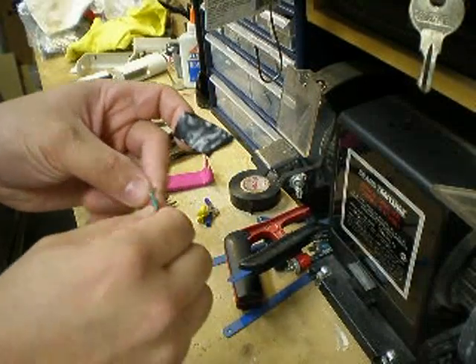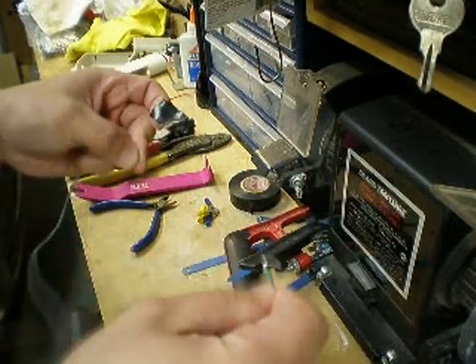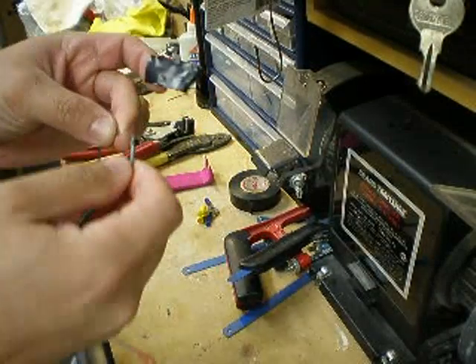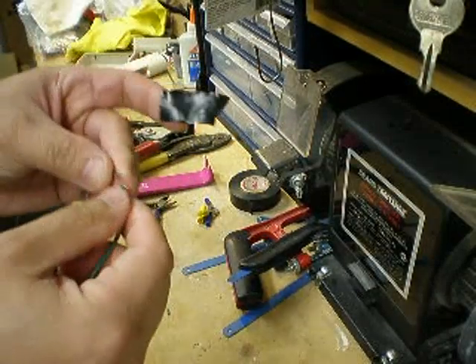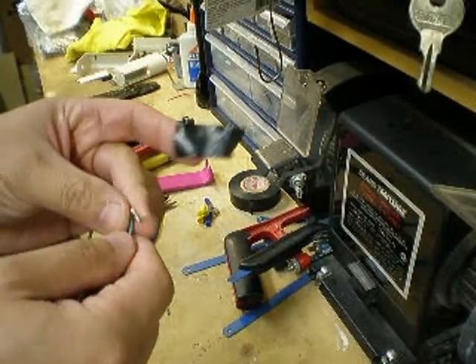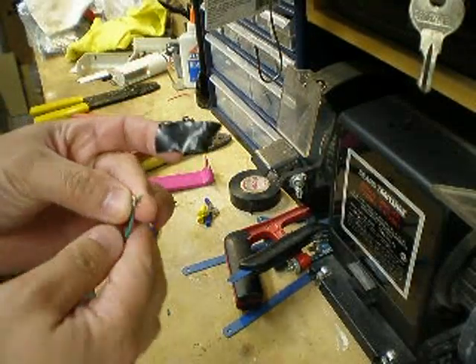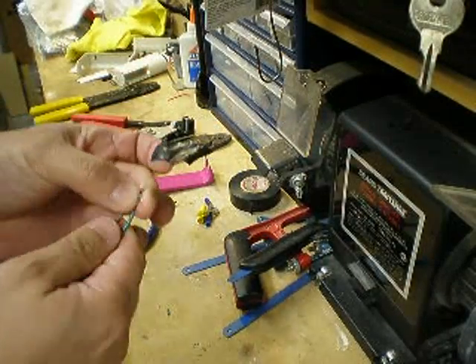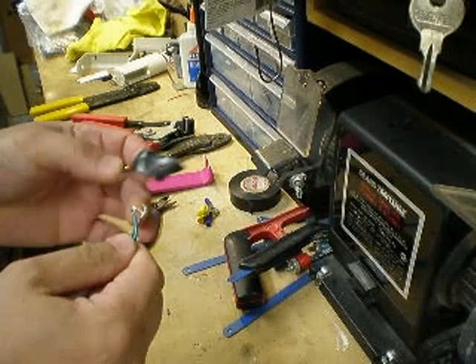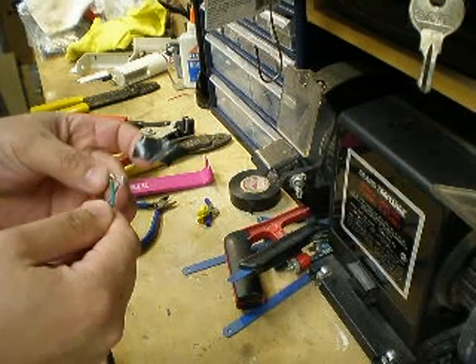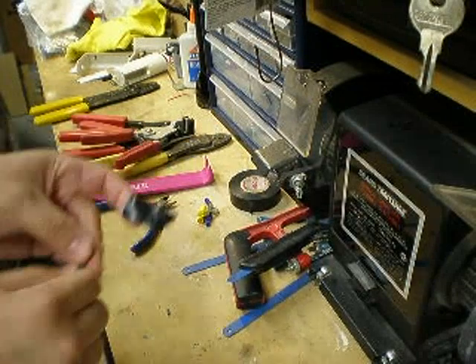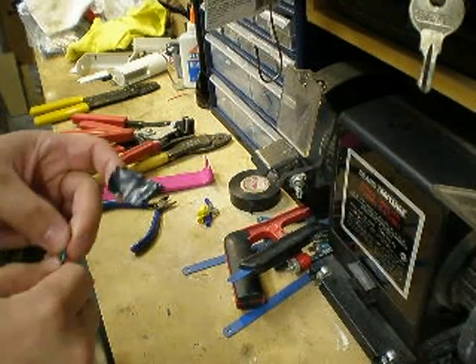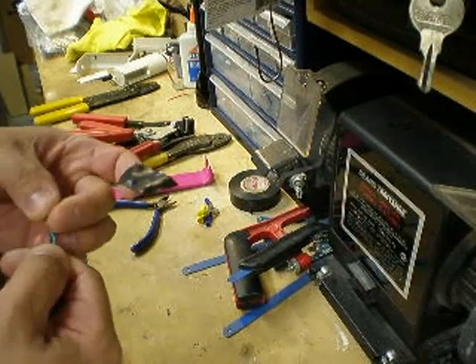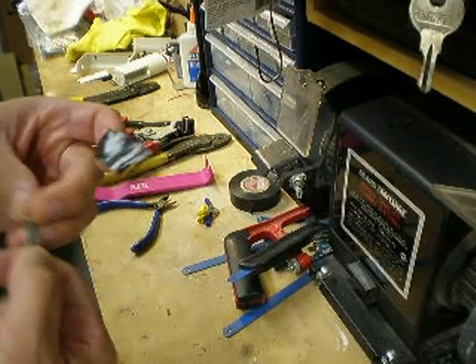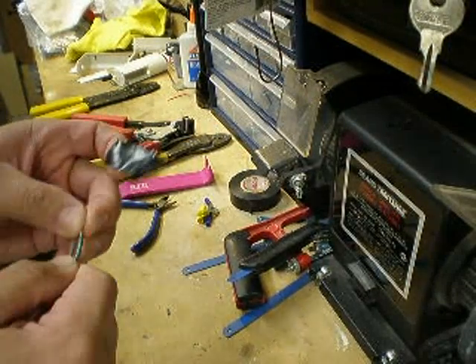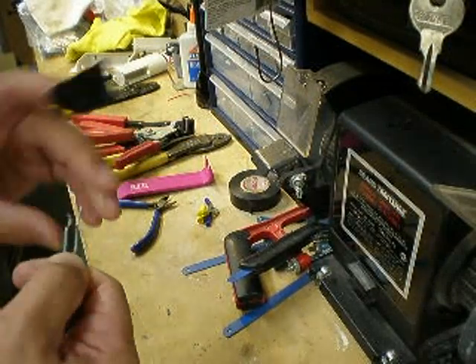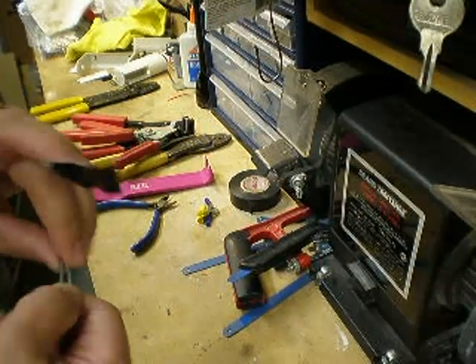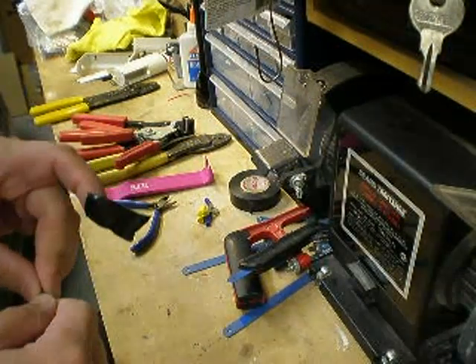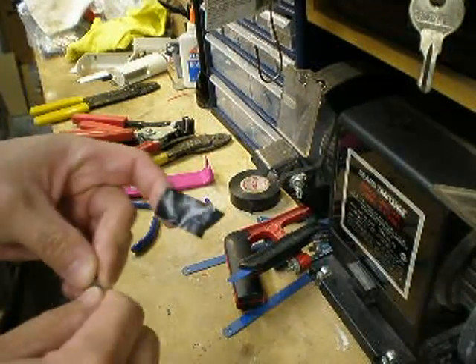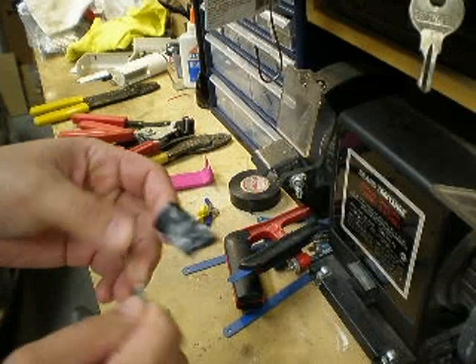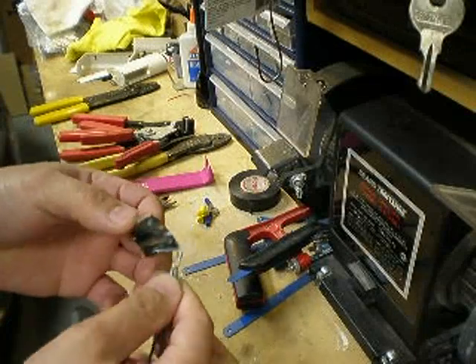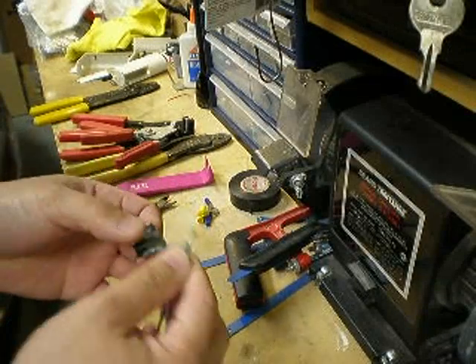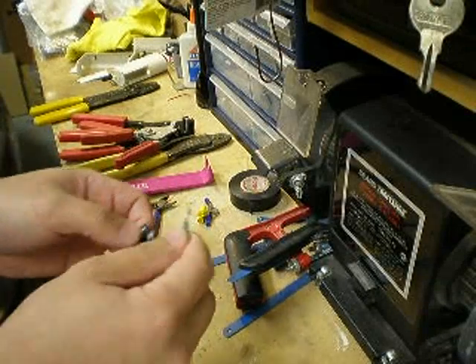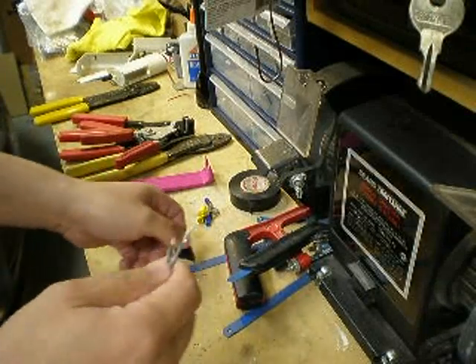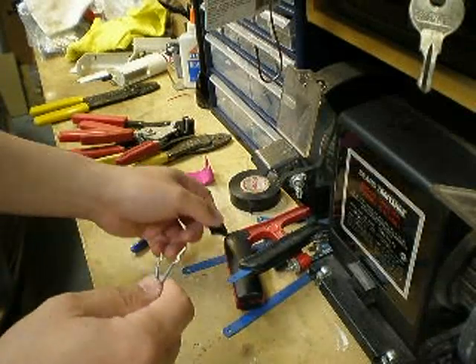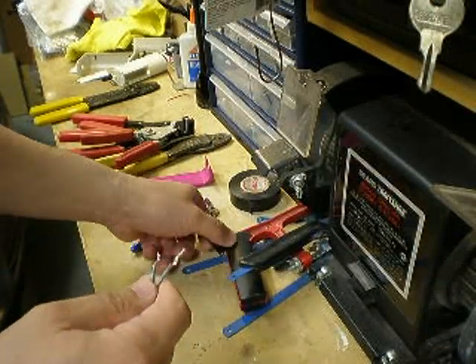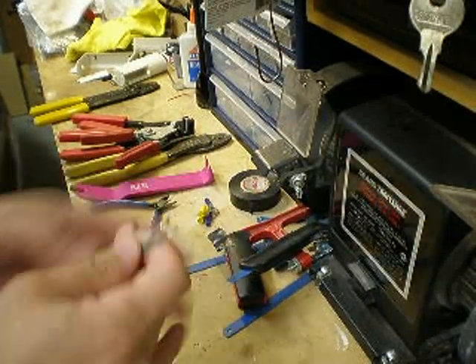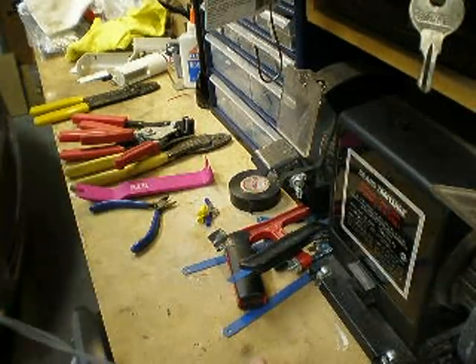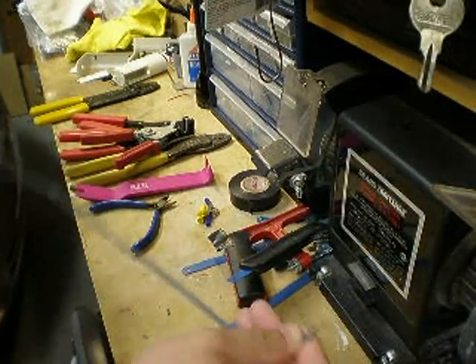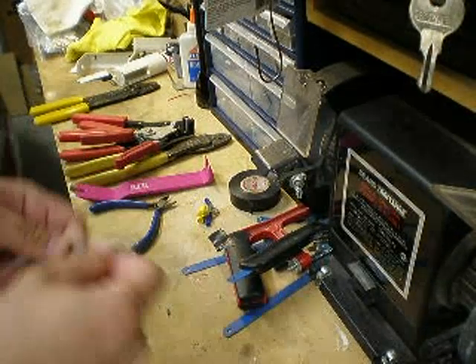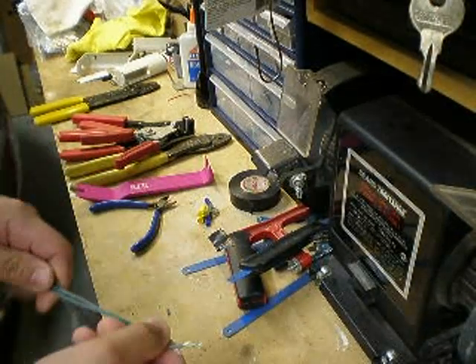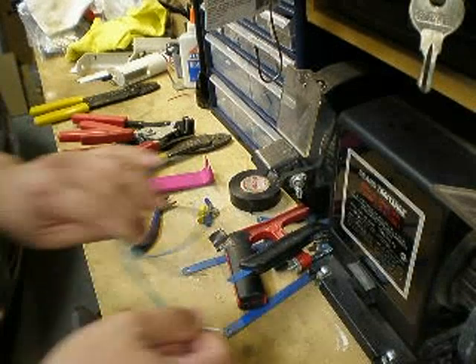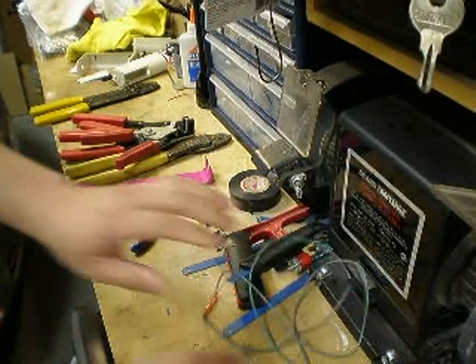The only two options you should have in connecting a wire is either going to be by soldering — and I have uploaded another video showing you how to solder the wires — or using butt connectors to crimp it up.